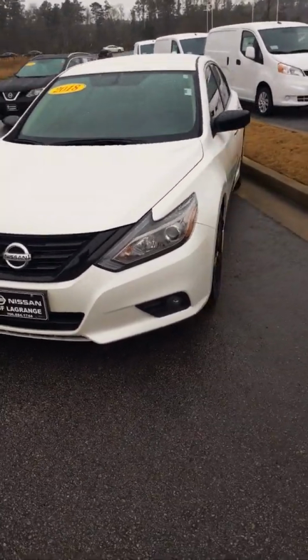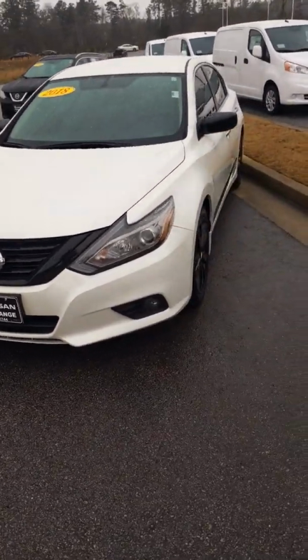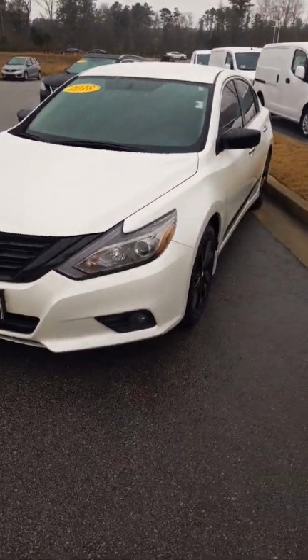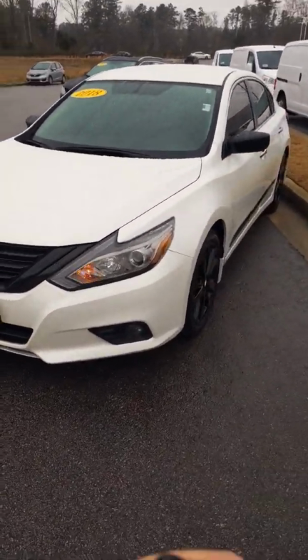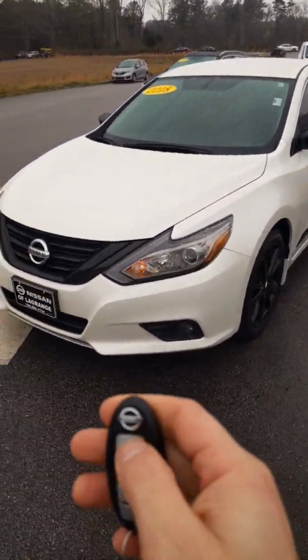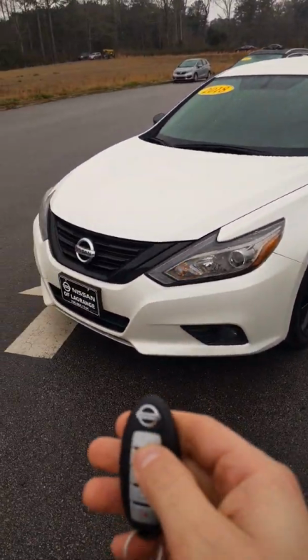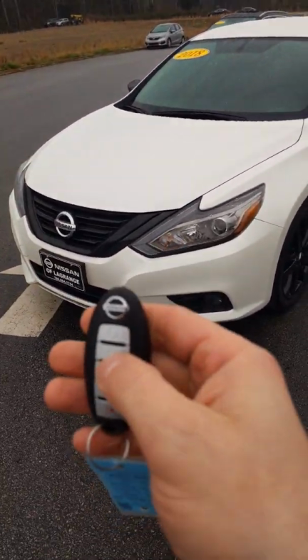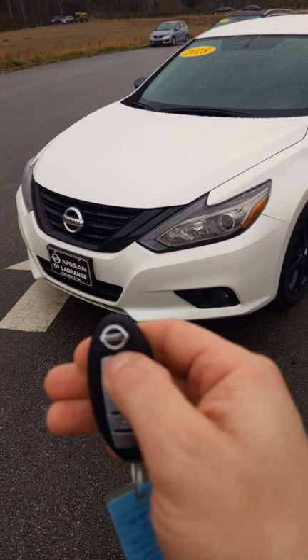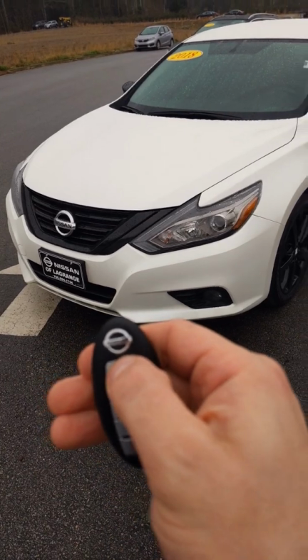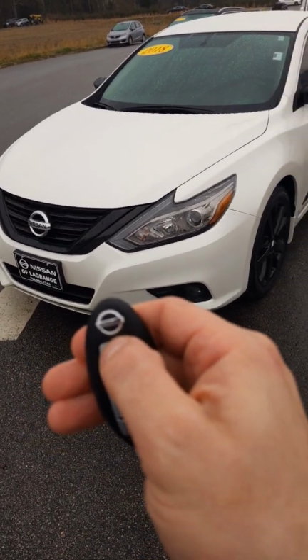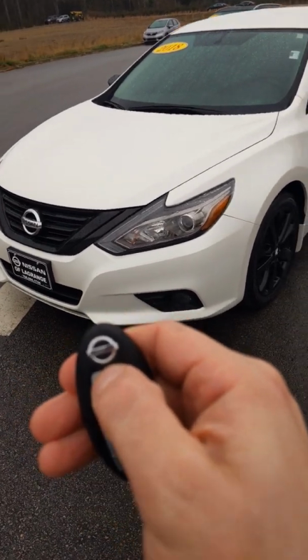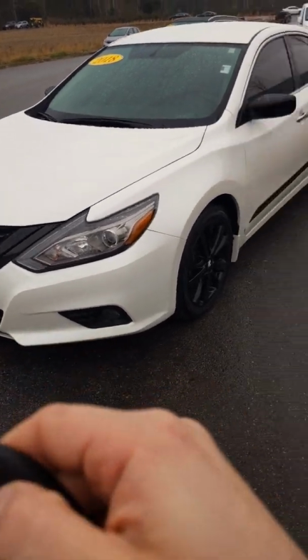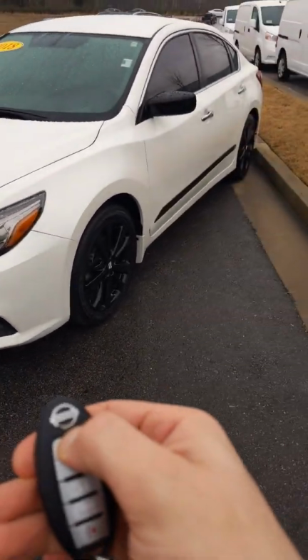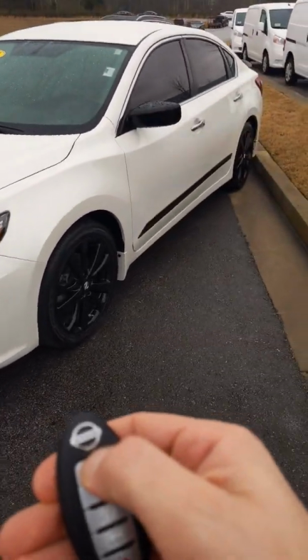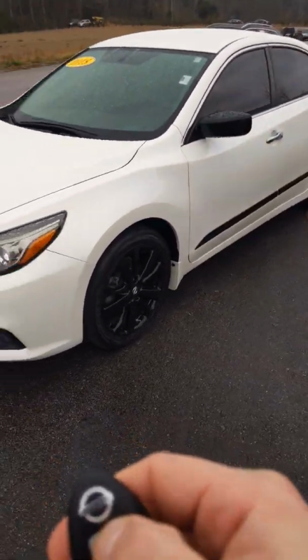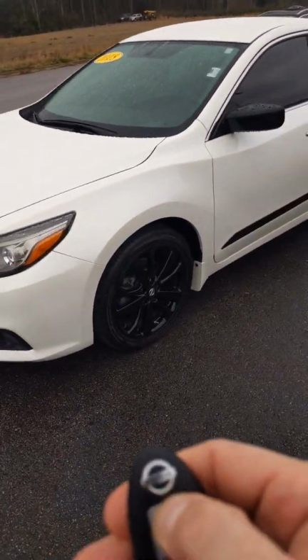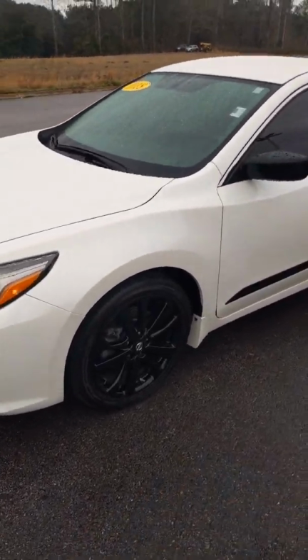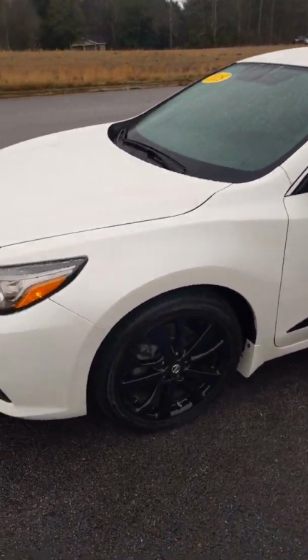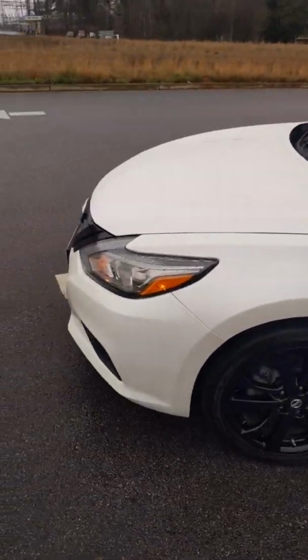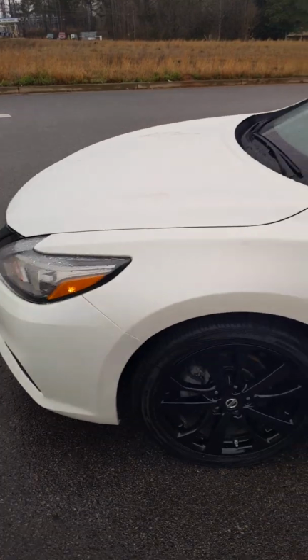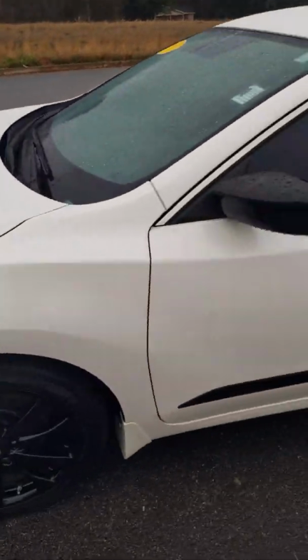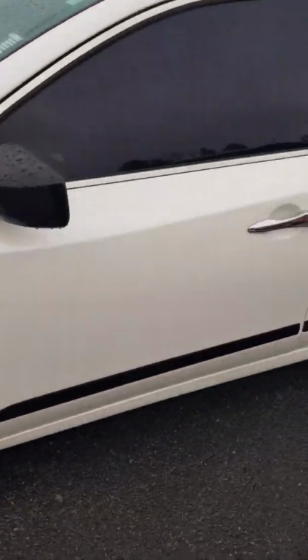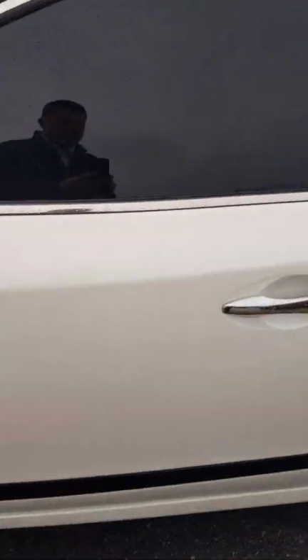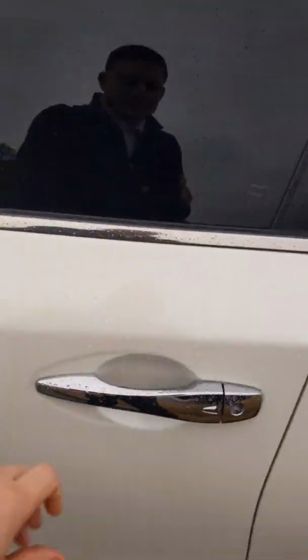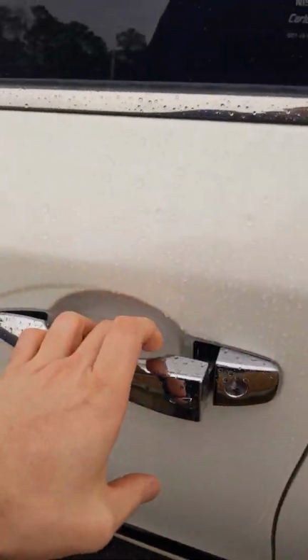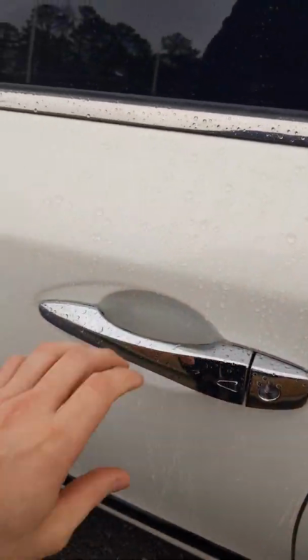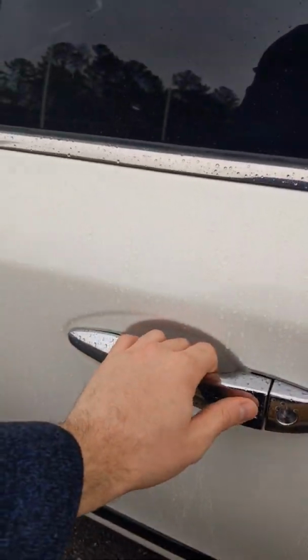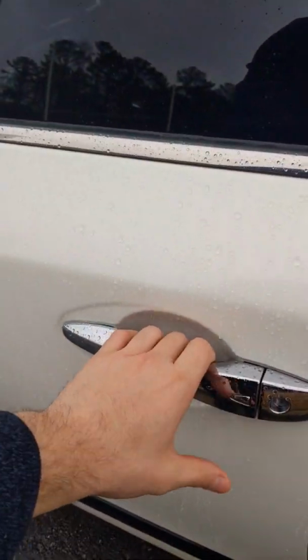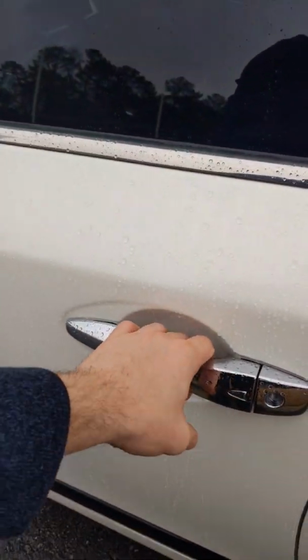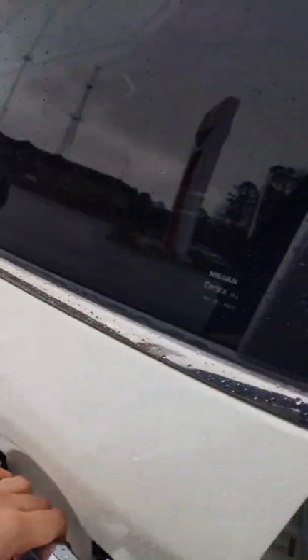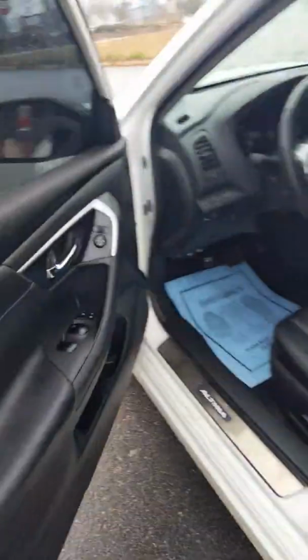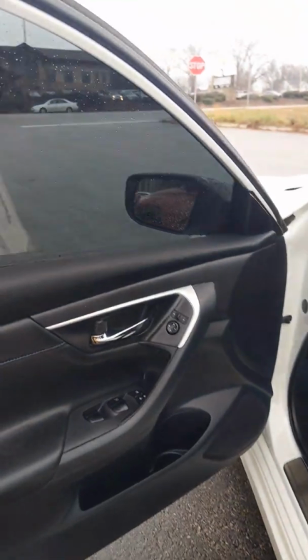This vehicle is going to have a remote start, so when it's cold like today, you can start the vehicle from outside. The doors are locked and you can enter it without using a key — keyless entry.